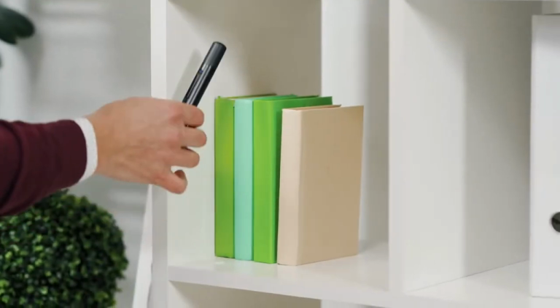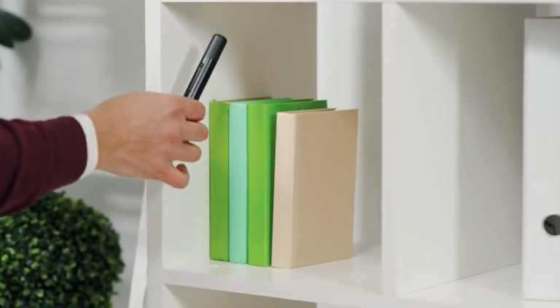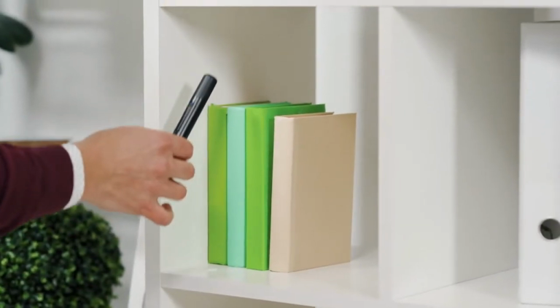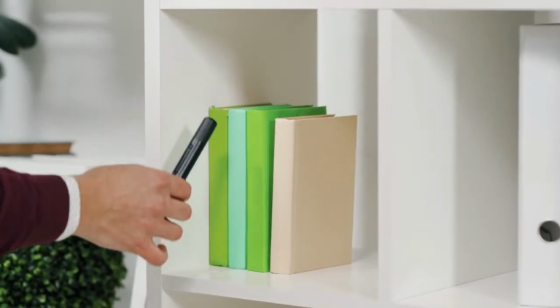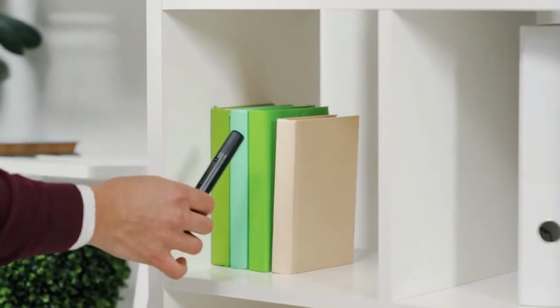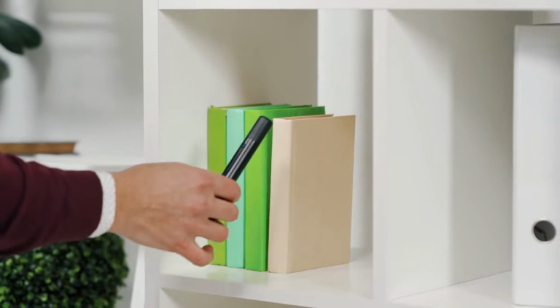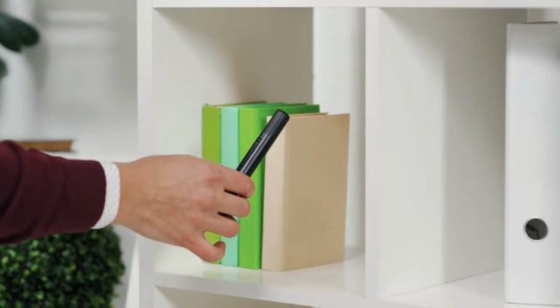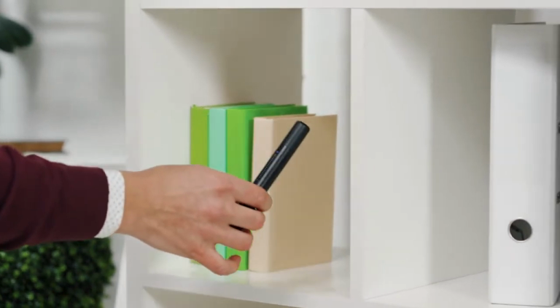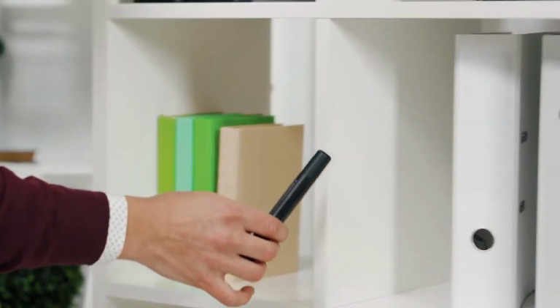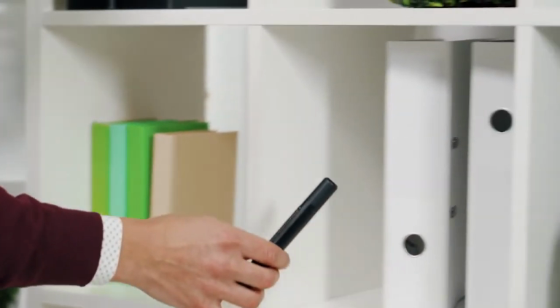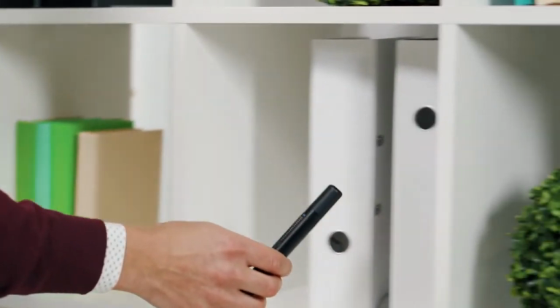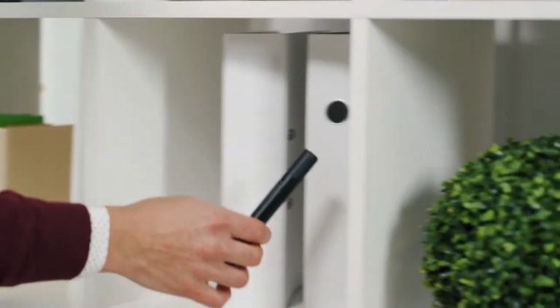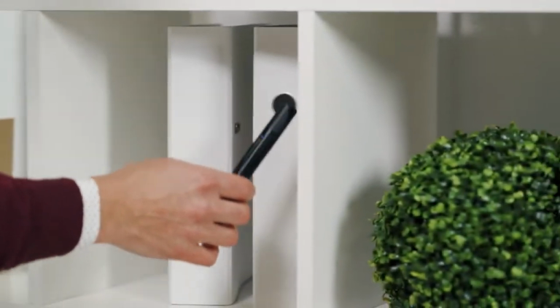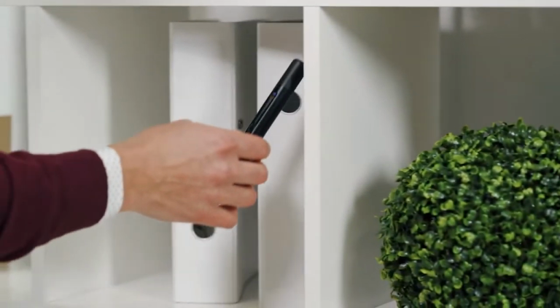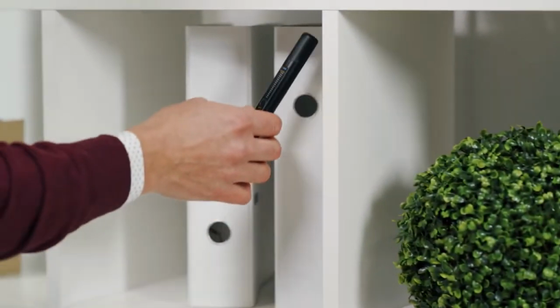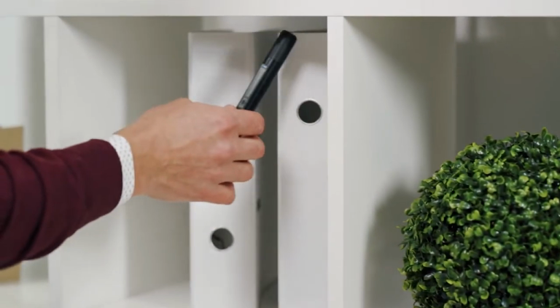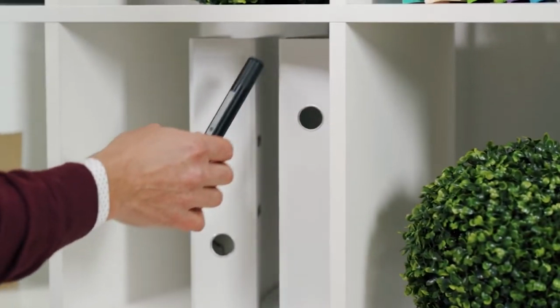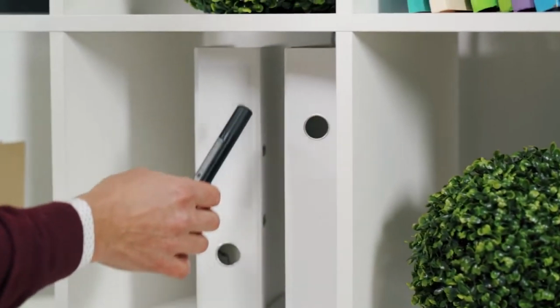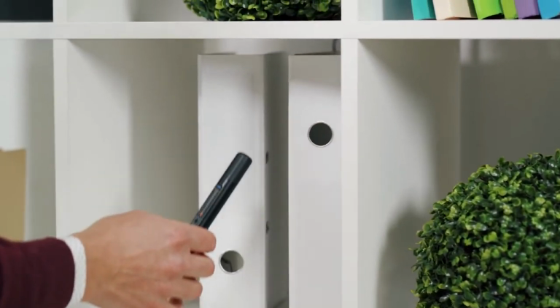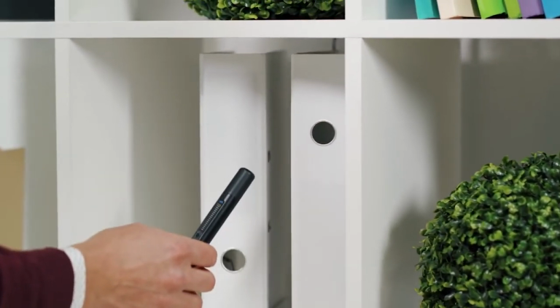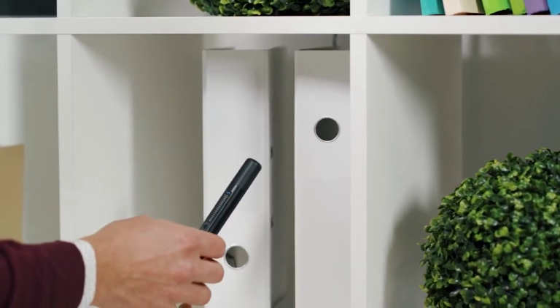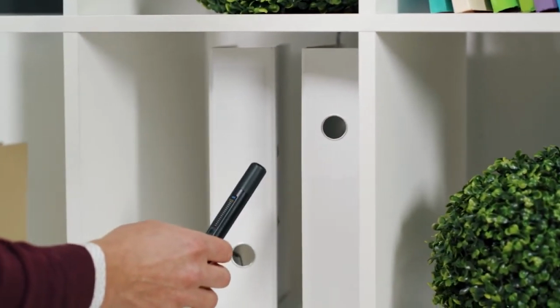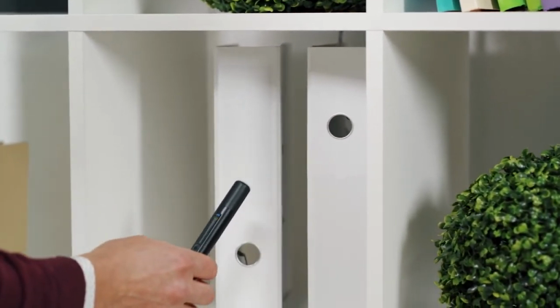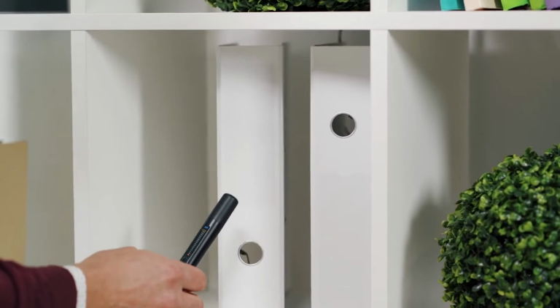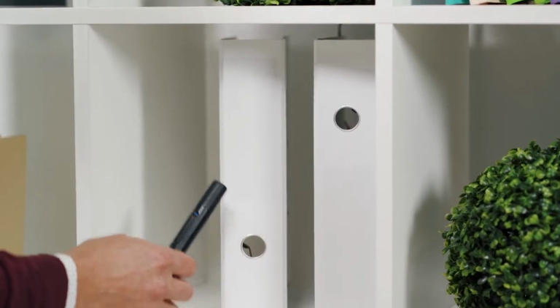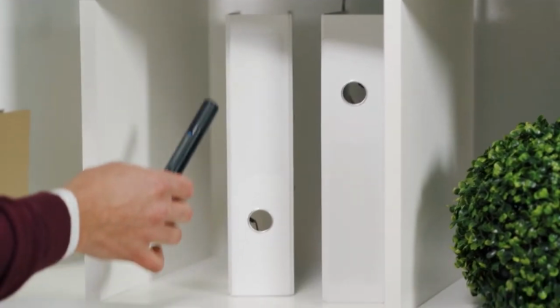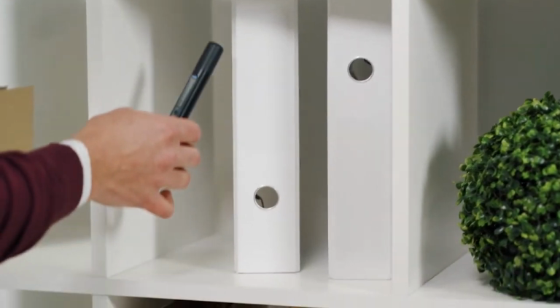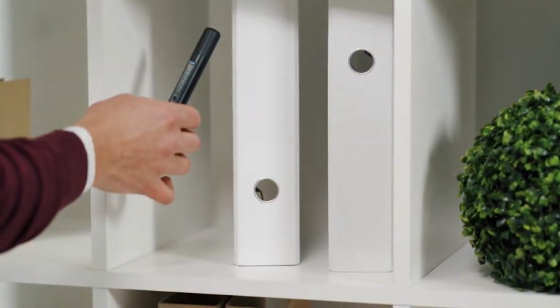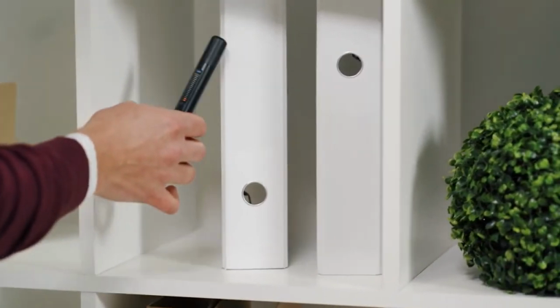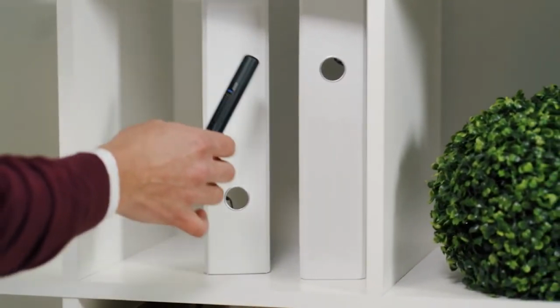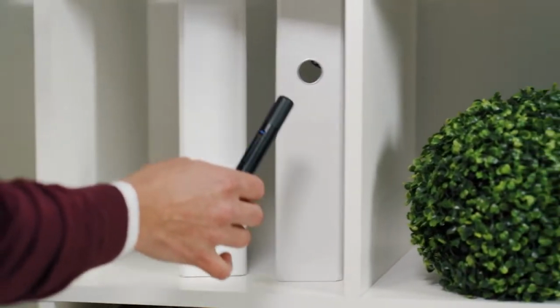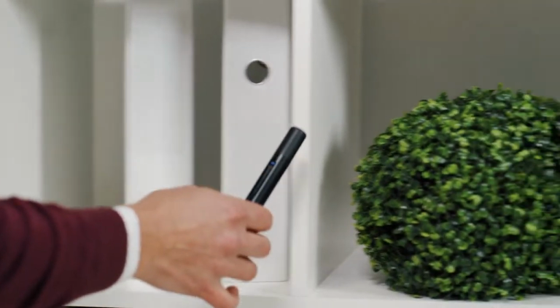Move around the room and probe all the items, surfaces, gaps, etc. Pay special attention to the places where electrical wires are present, as a potential bugging device could be powered by these.